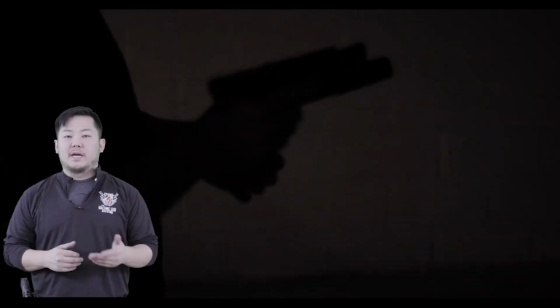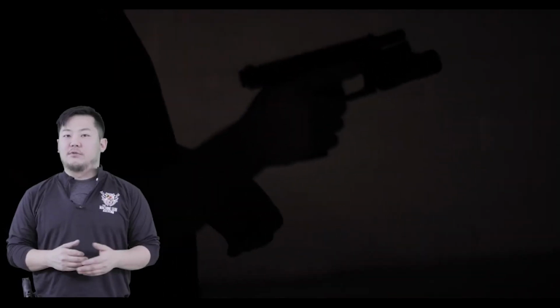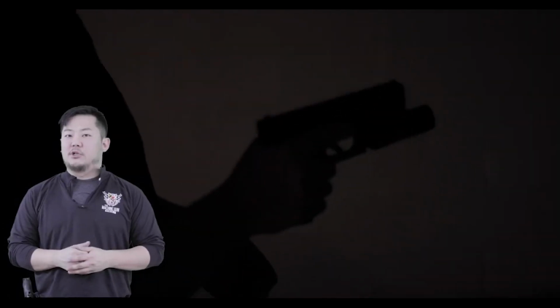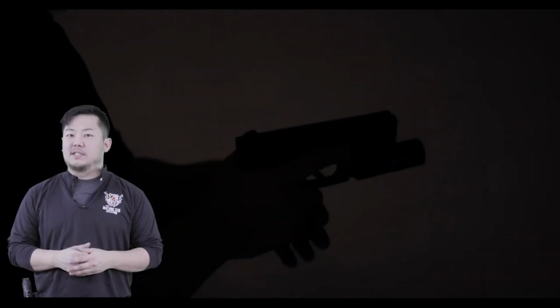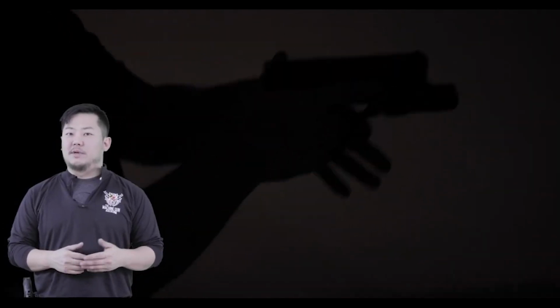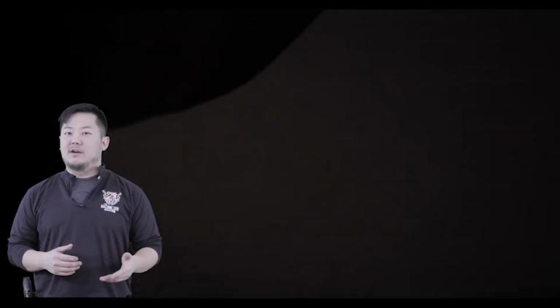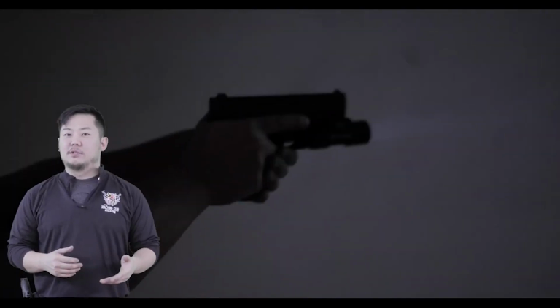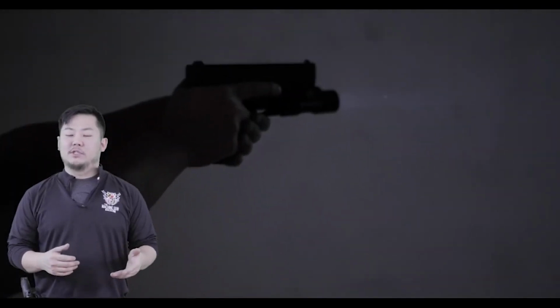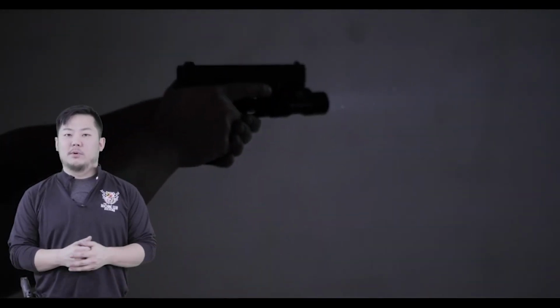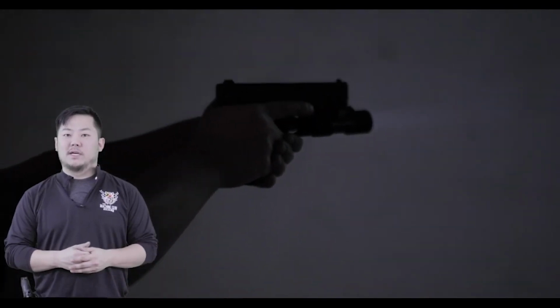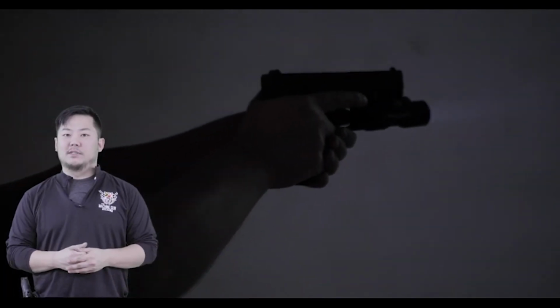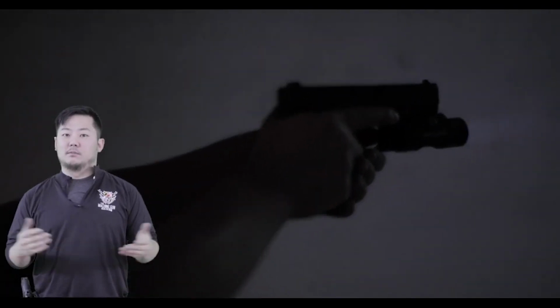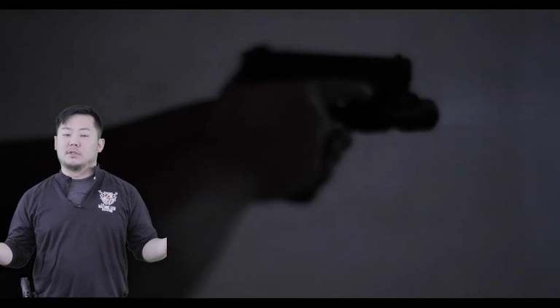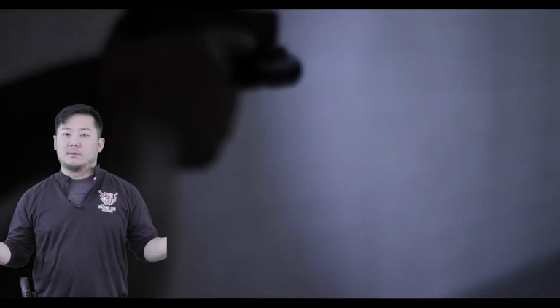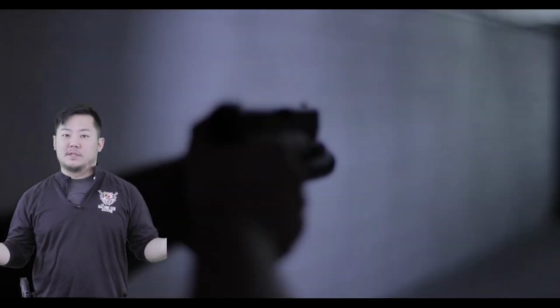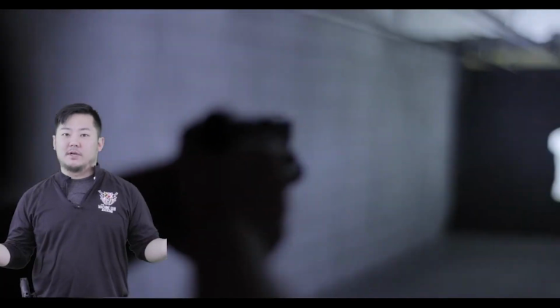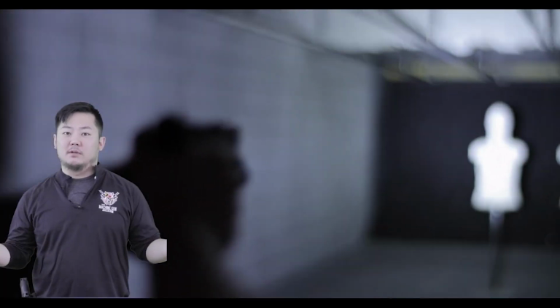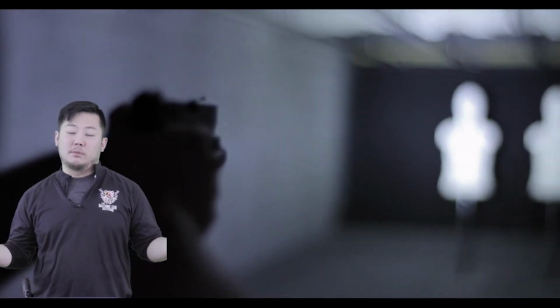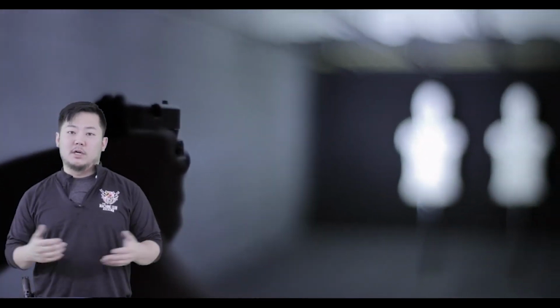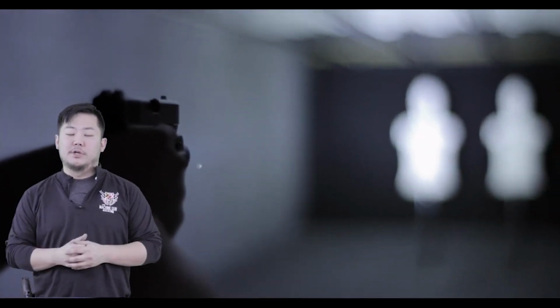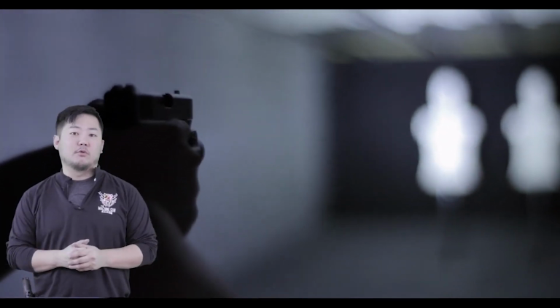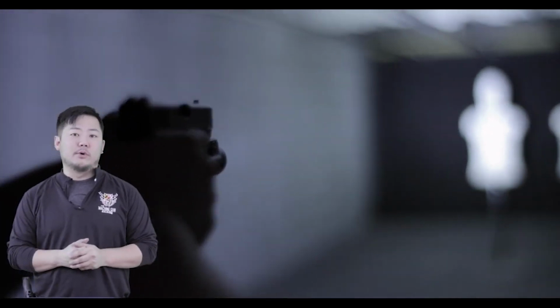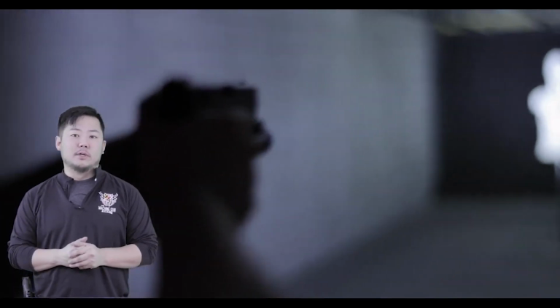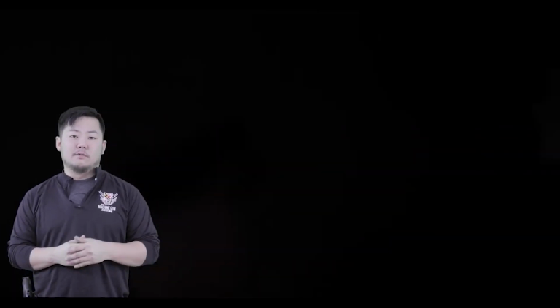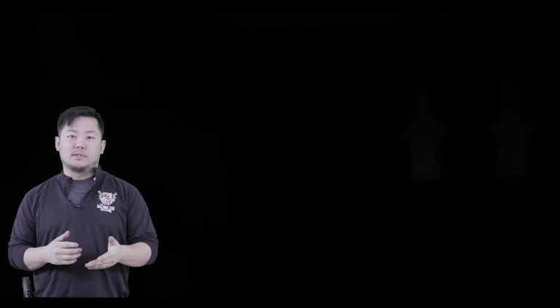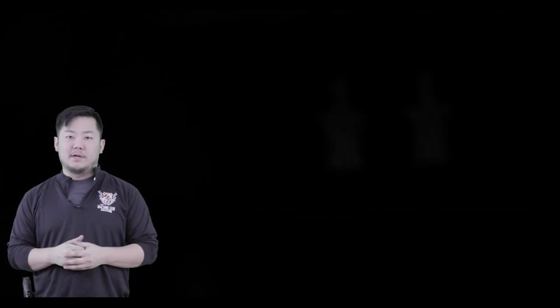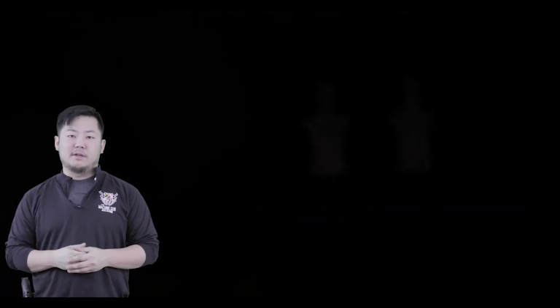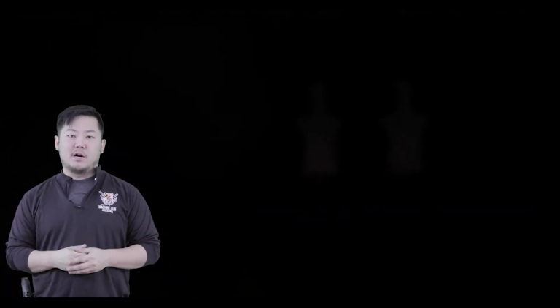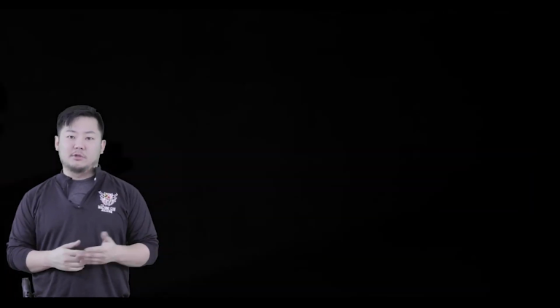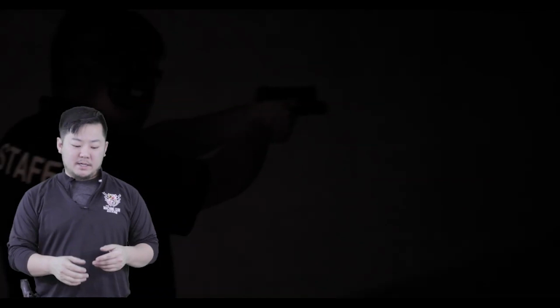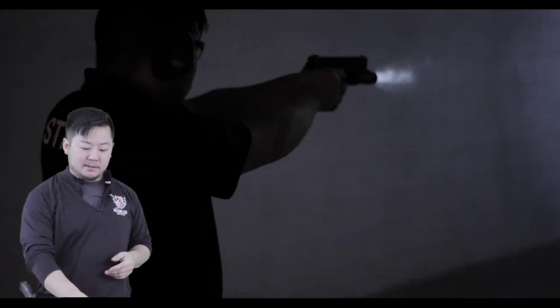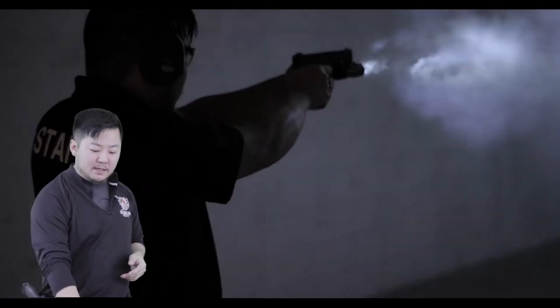For our stress test, the first thing we wanted to test is: does the light stay on the gun when we're shooting under recoil? The light managed to stay on the firearm — it was cranked down nice and tight.